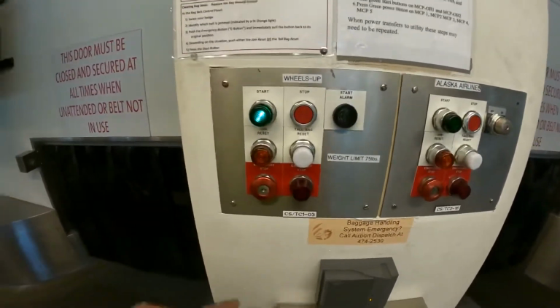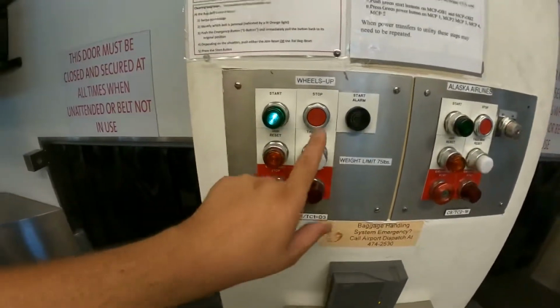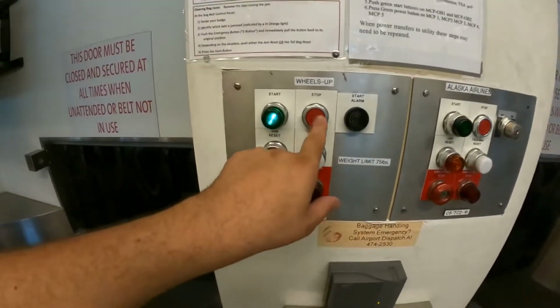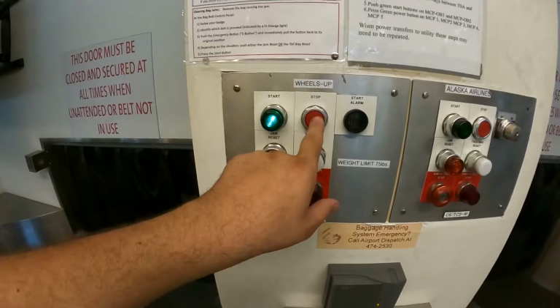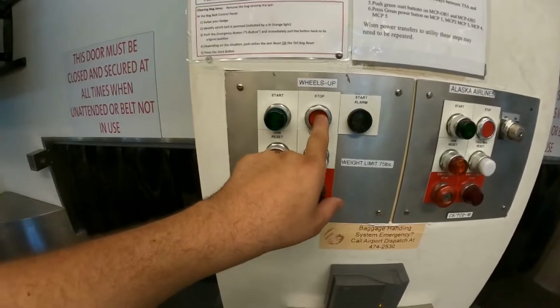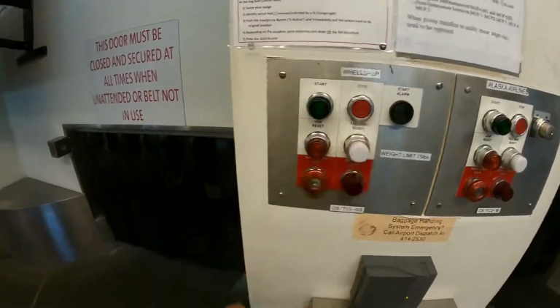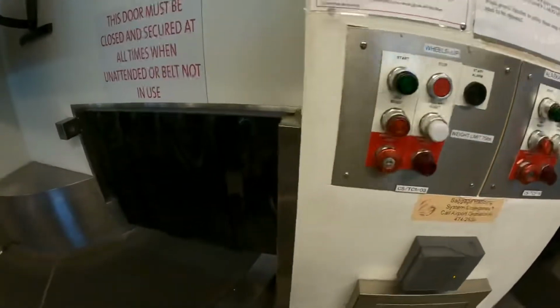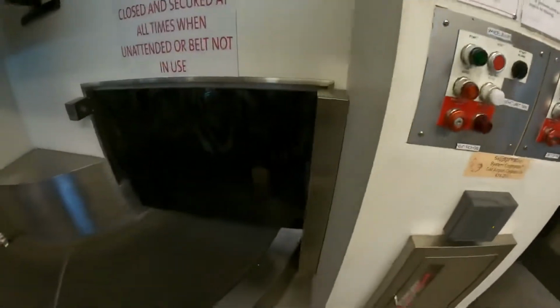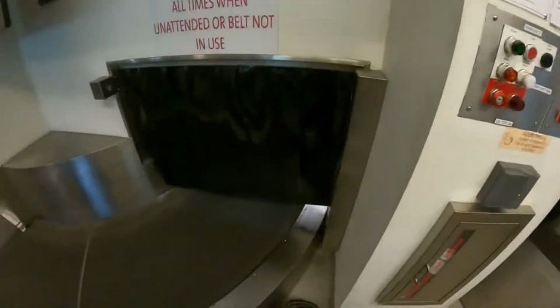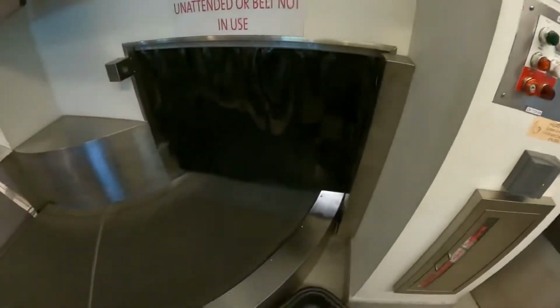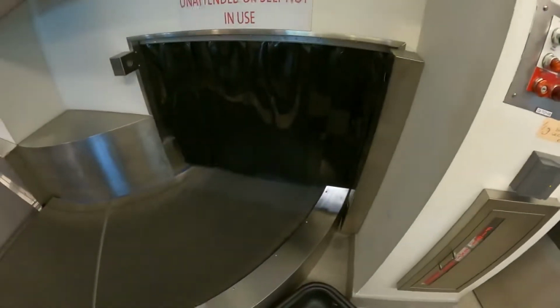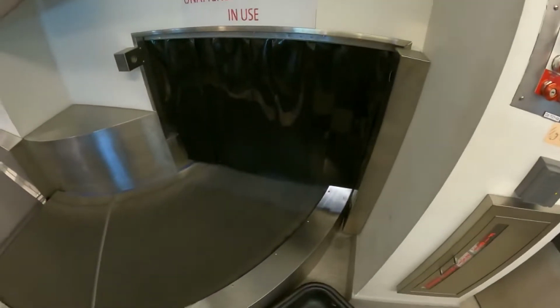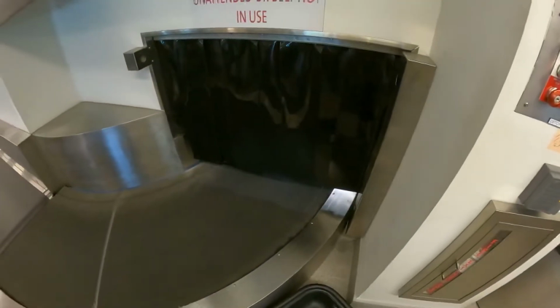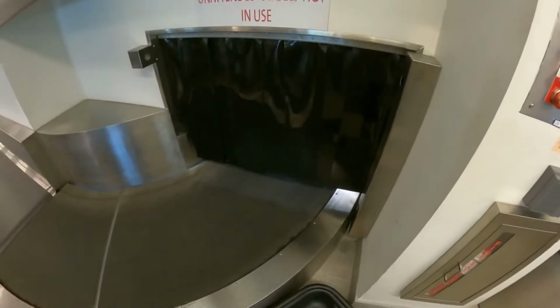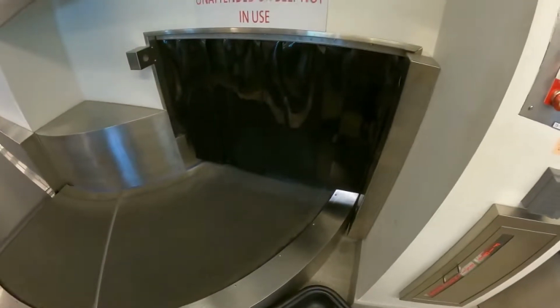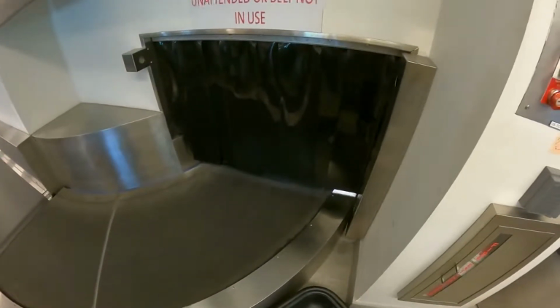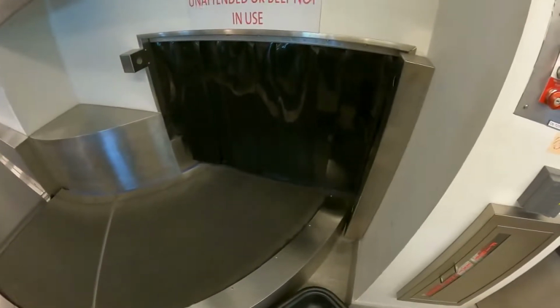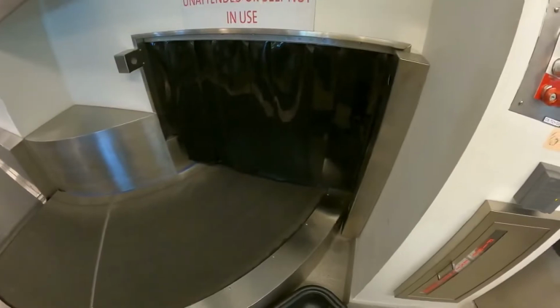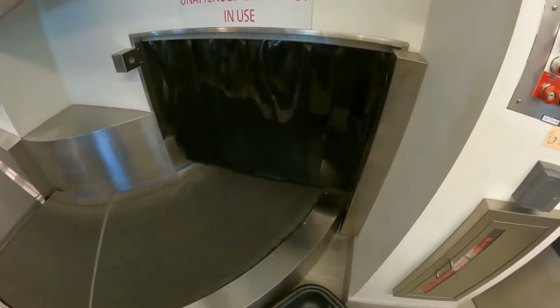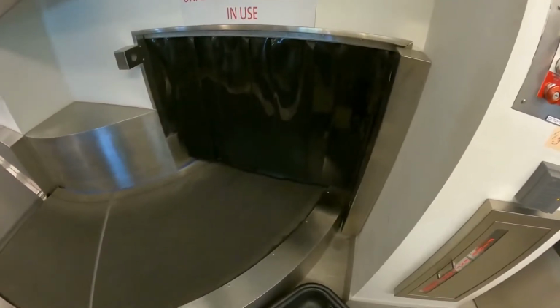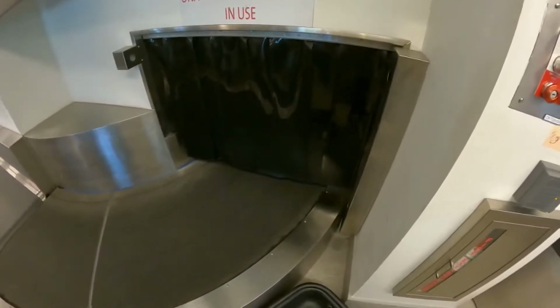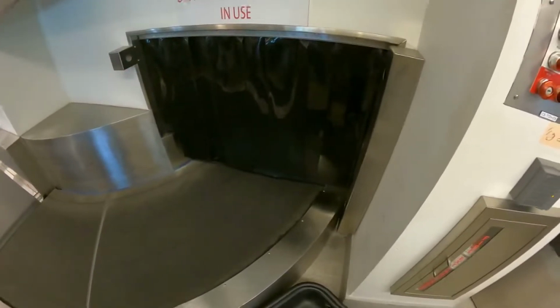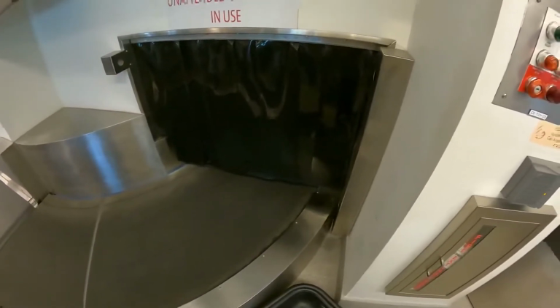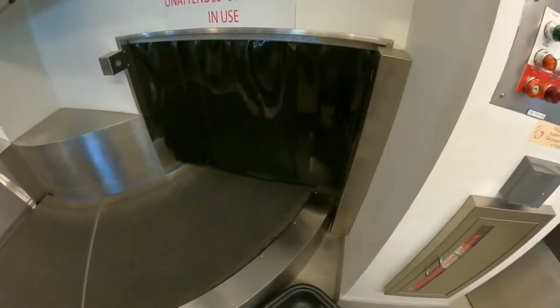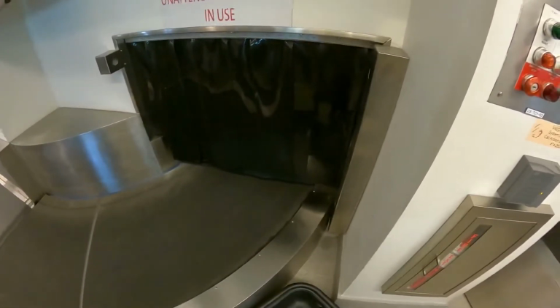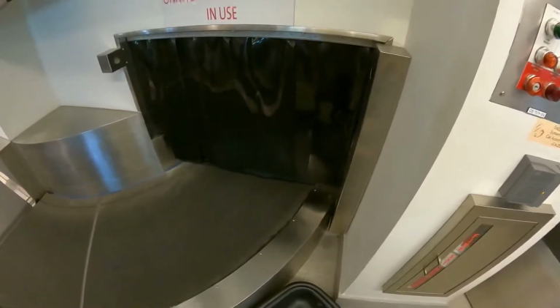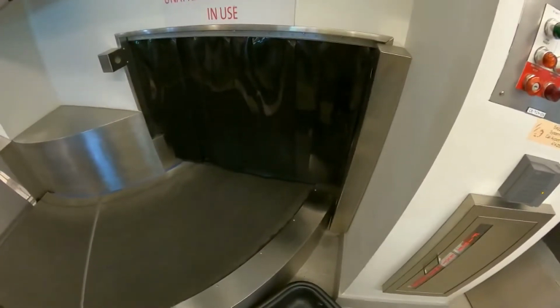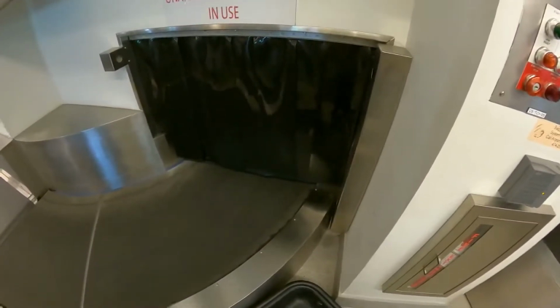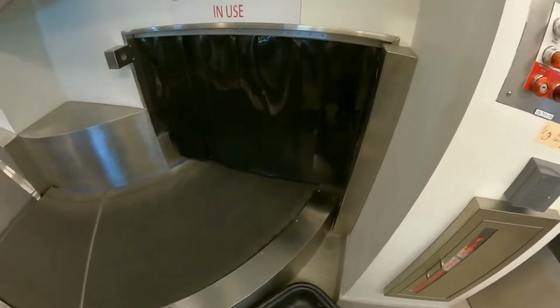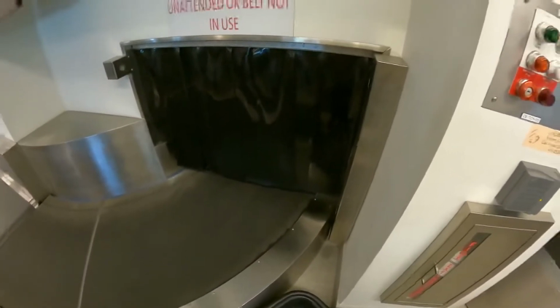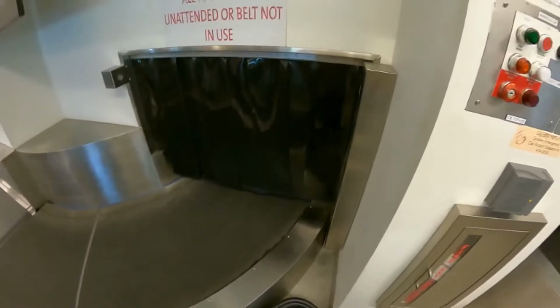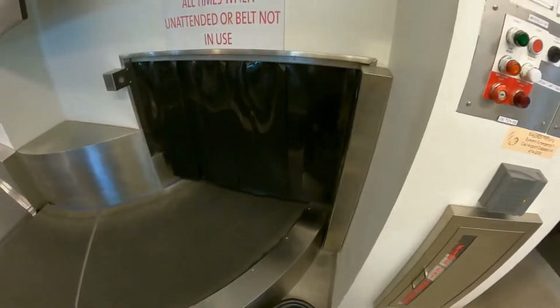When you're done using the unit, hit the stop button — the door will close. This unit will also automatically time out after about two minutes of no bags running, and the door will close.